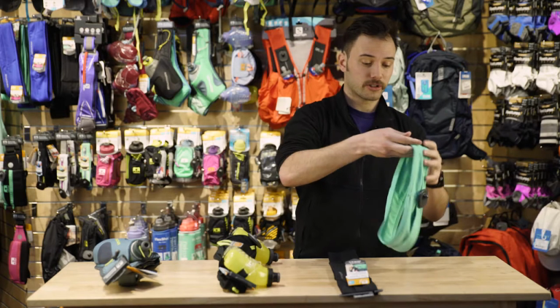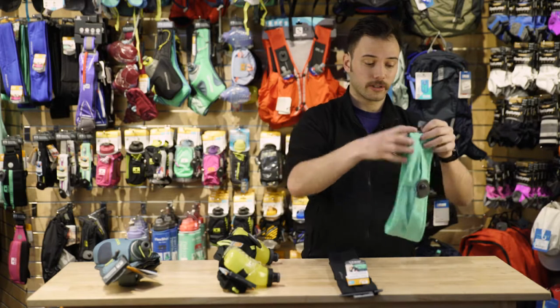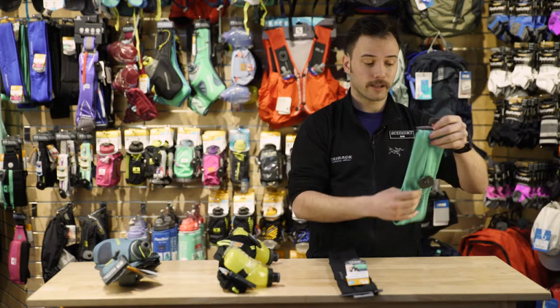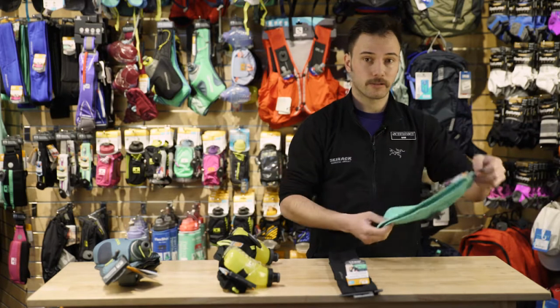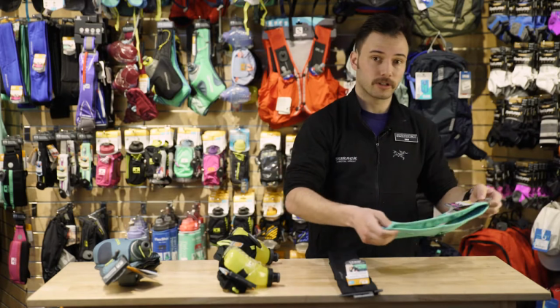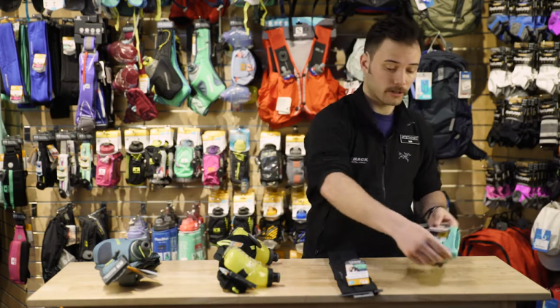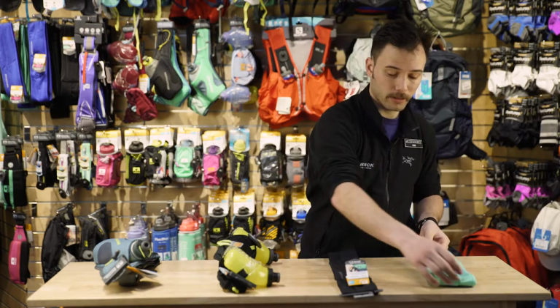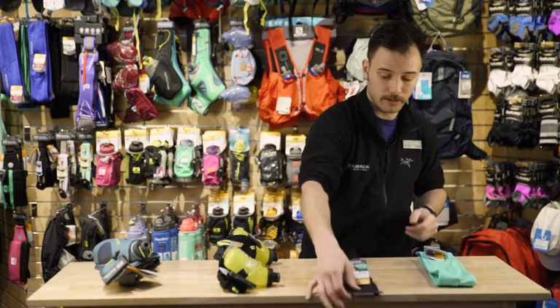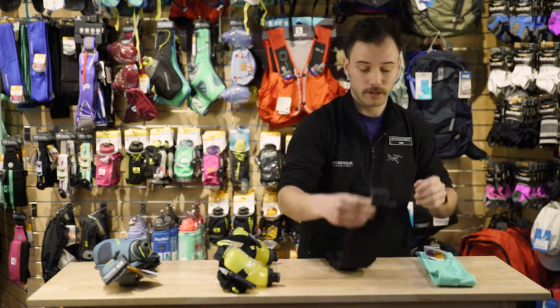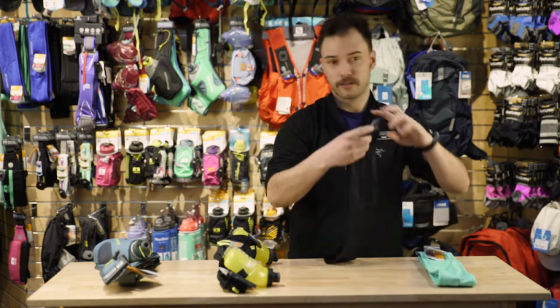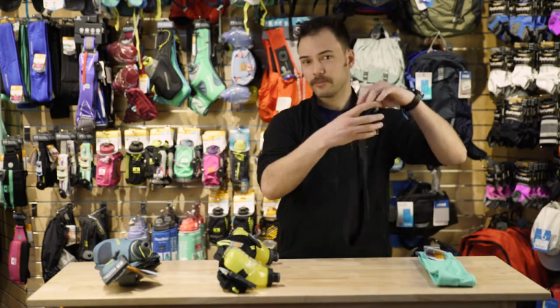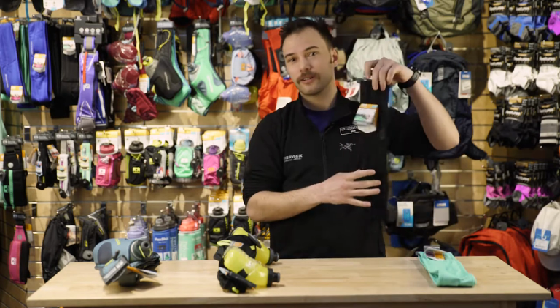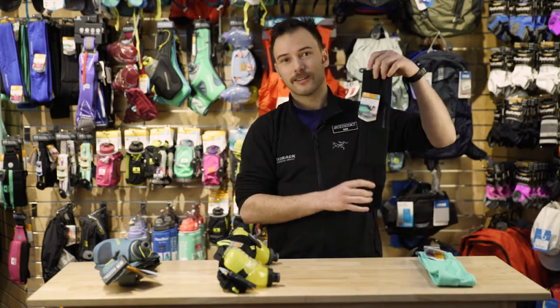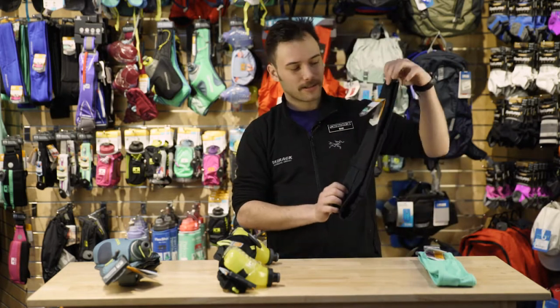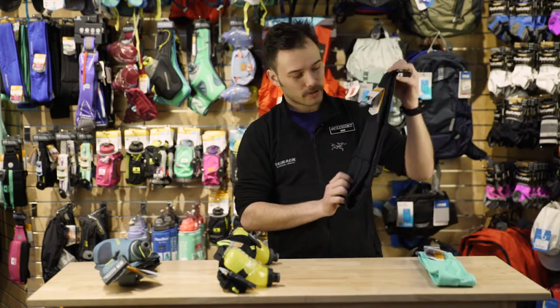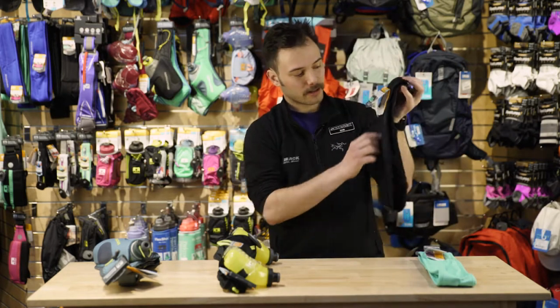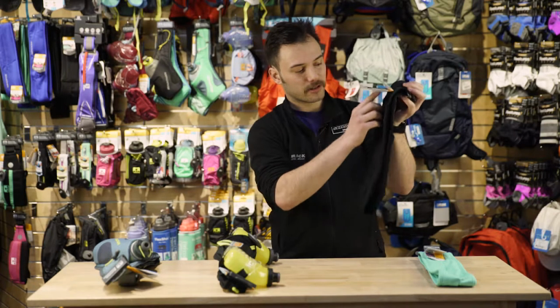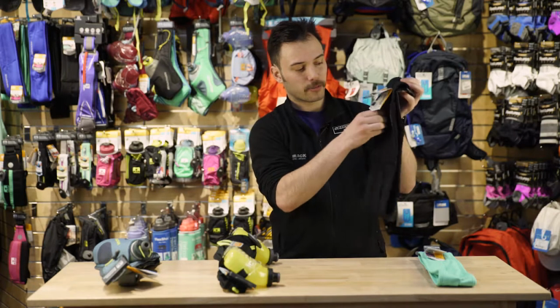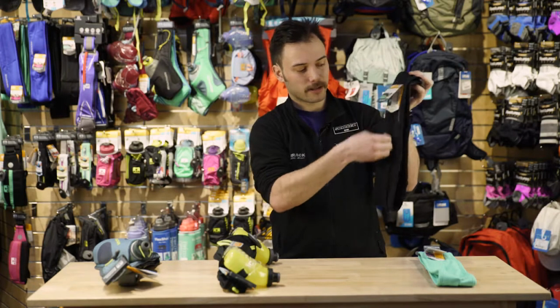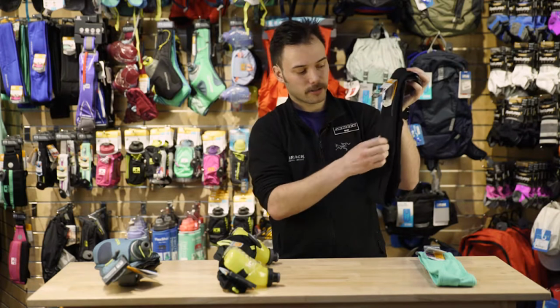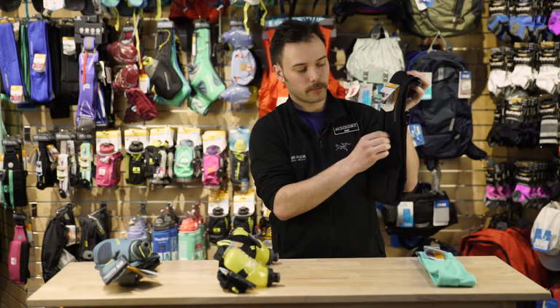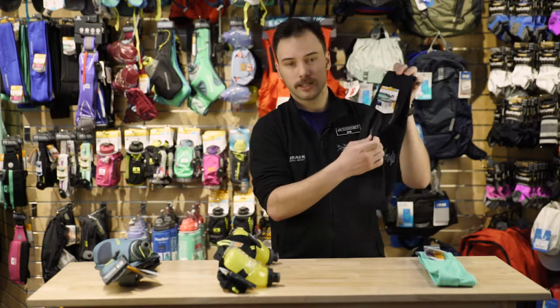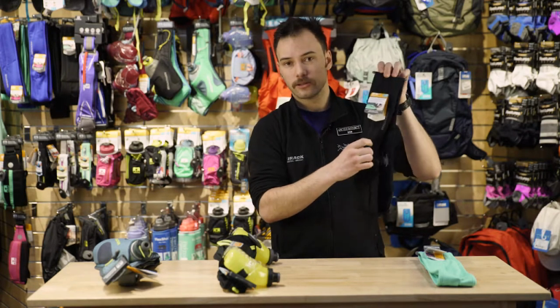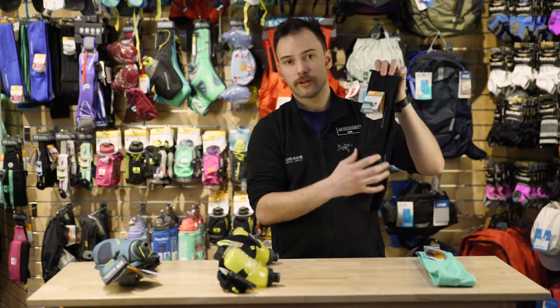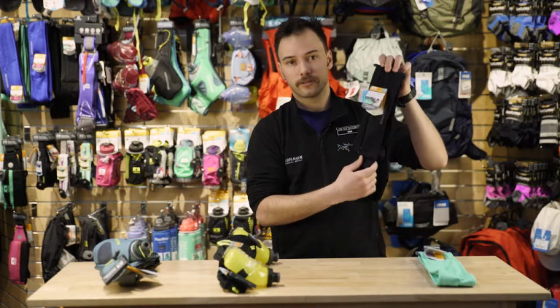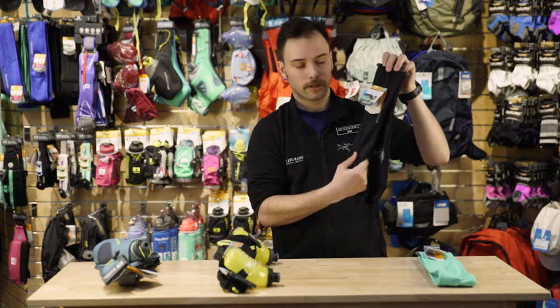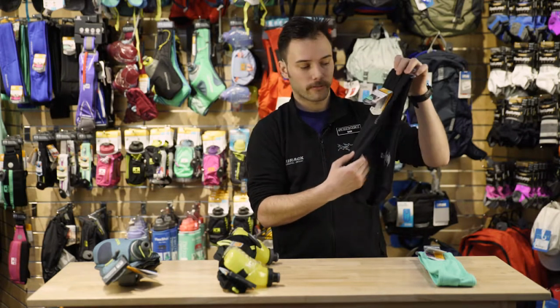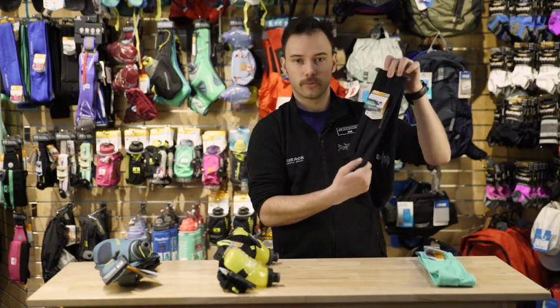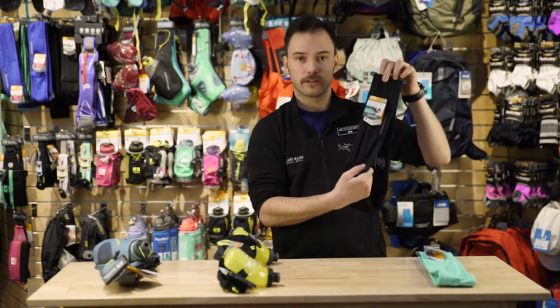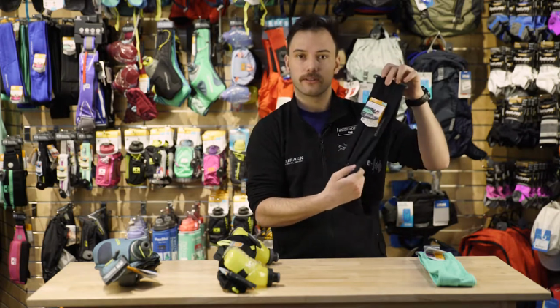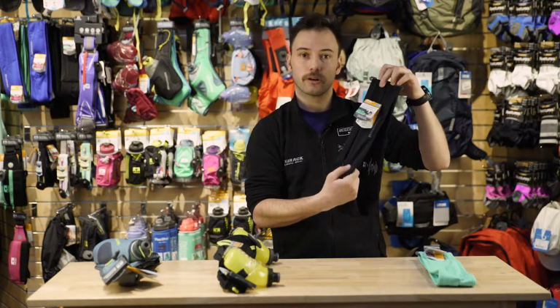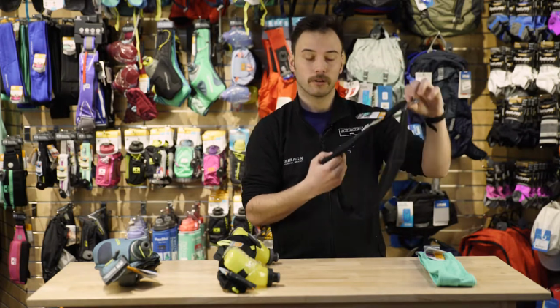Additionally, if you'd like a little more security, you can try the Zipster, which is going to have a zippered pocket to really keep your keys or whatever other valuables you're running with safe while you run.